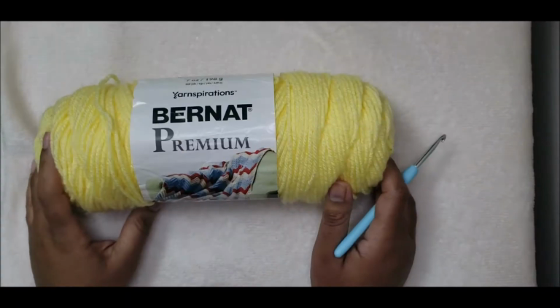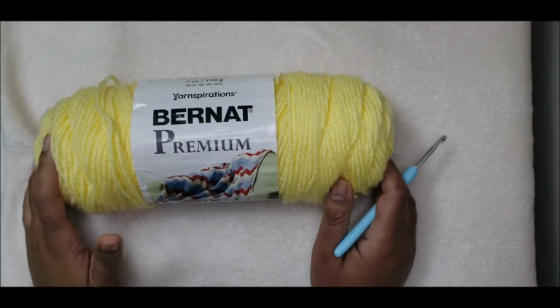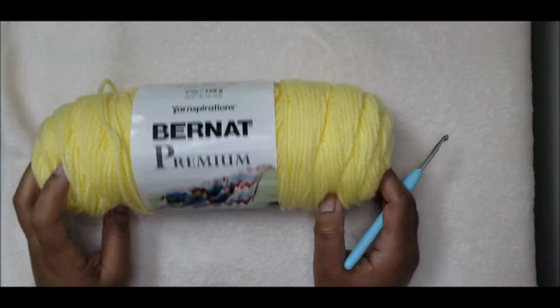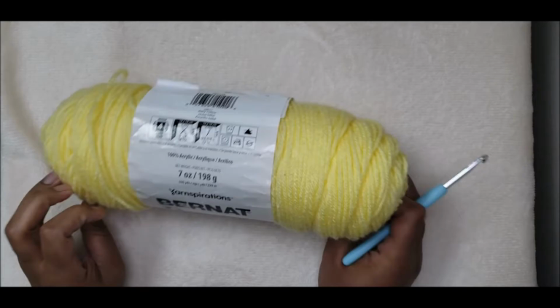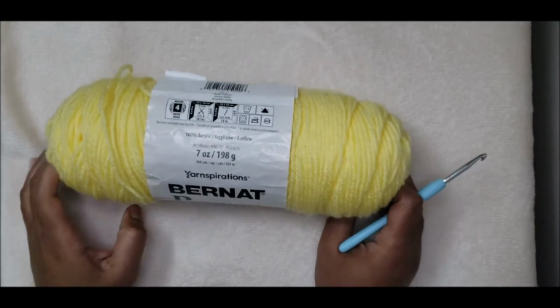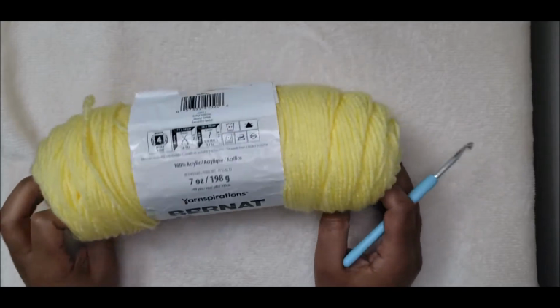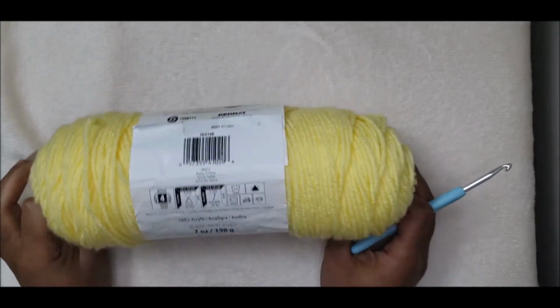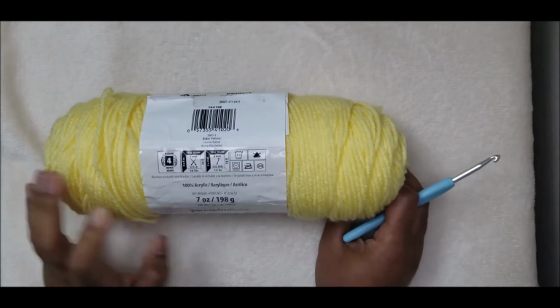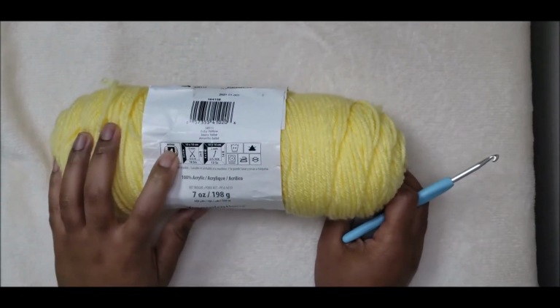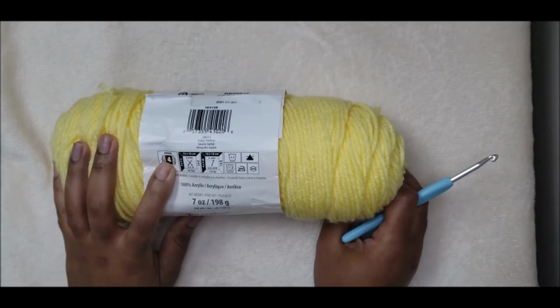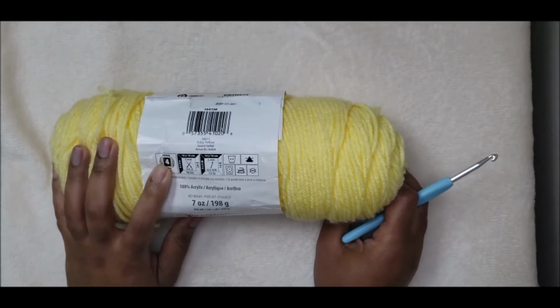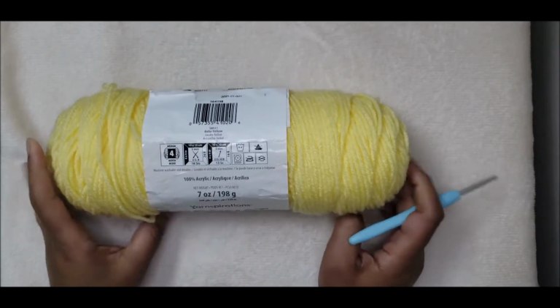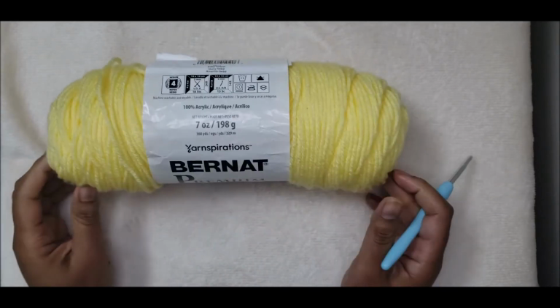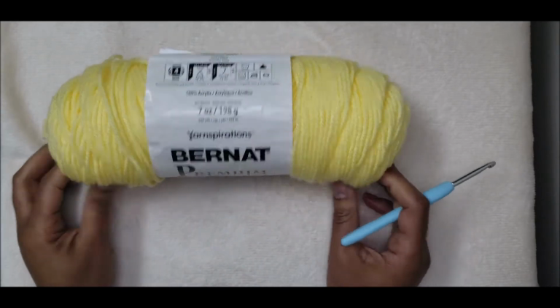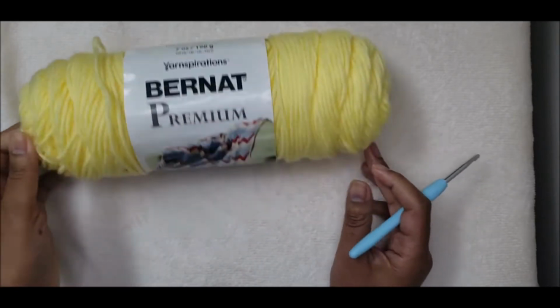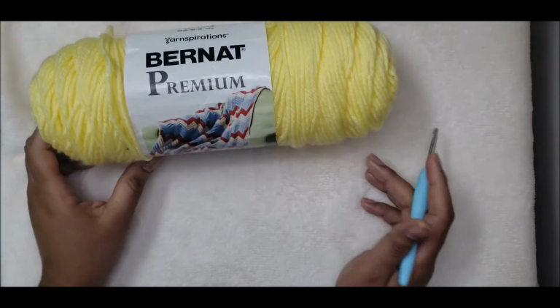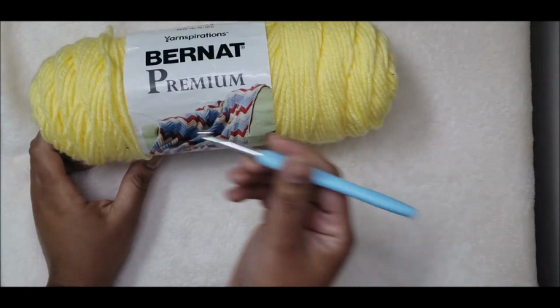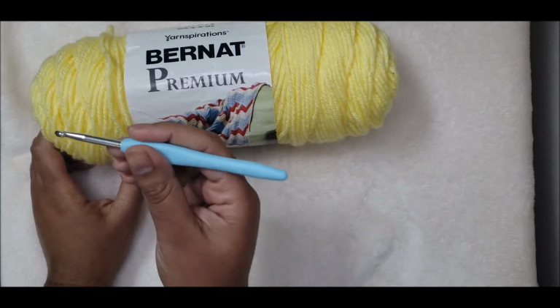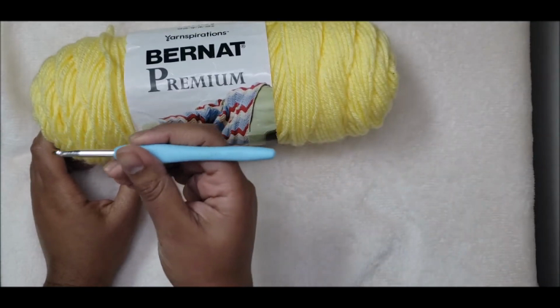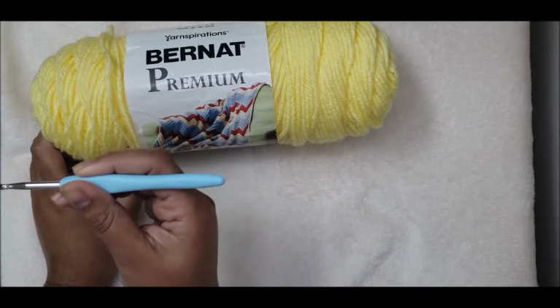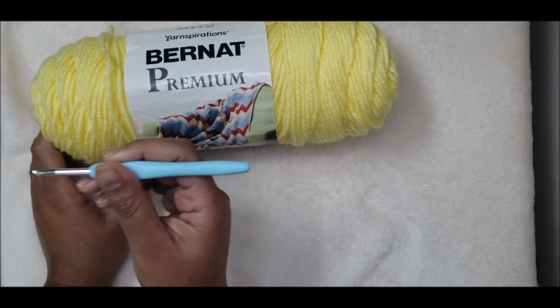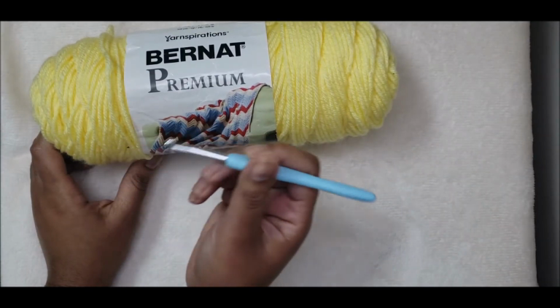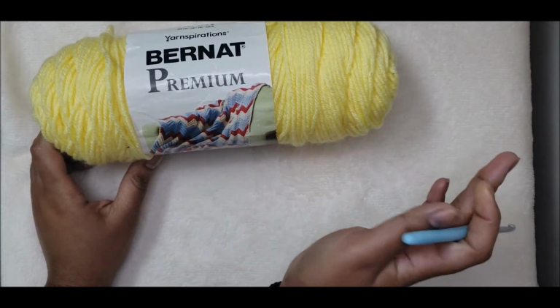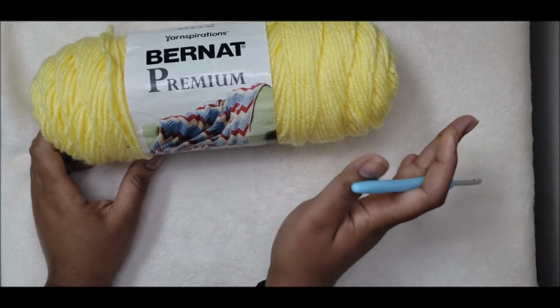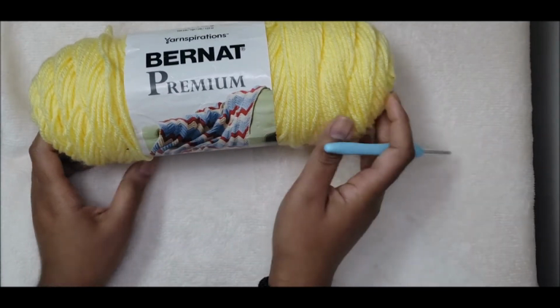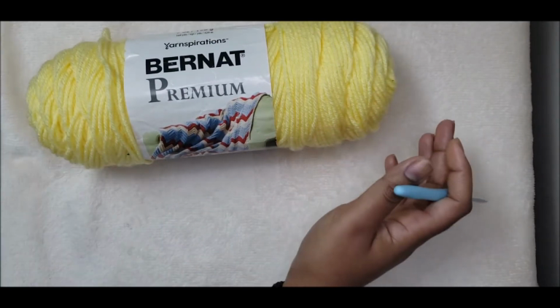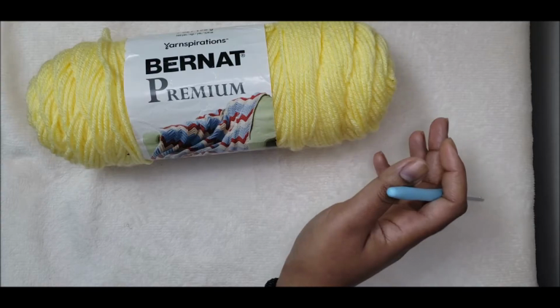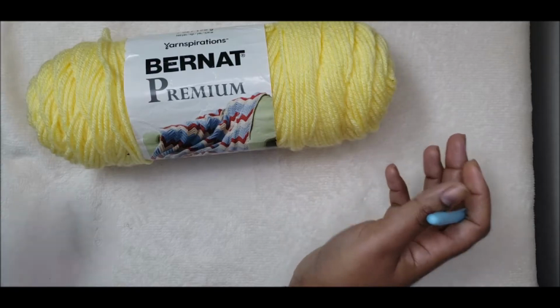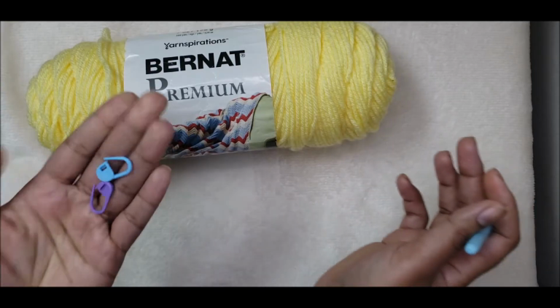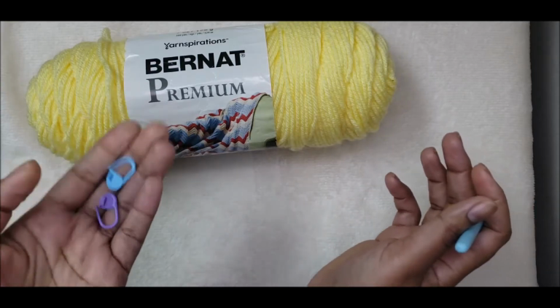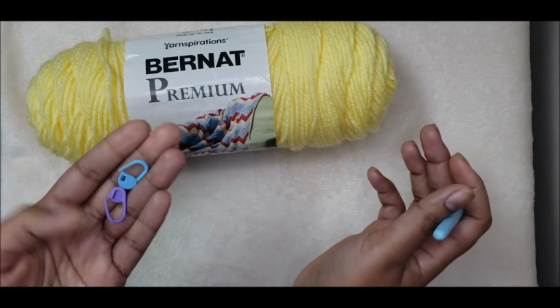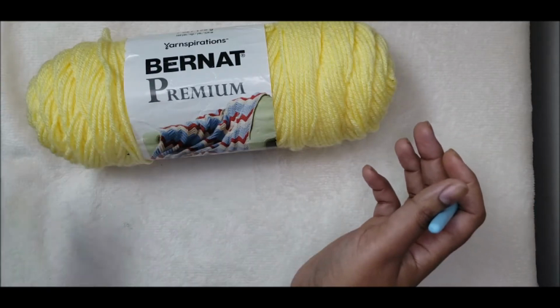For this project I am using Brunette Premium, which is a four-ply medium weight yarn. I am also using my five millimeter crochet hook and some stitch markers for later on.